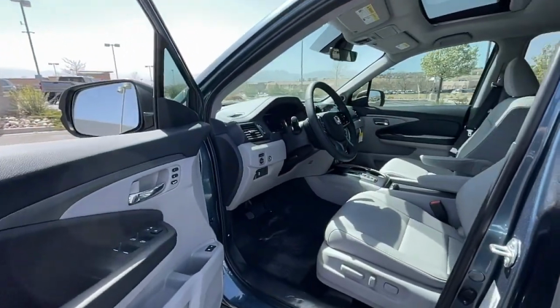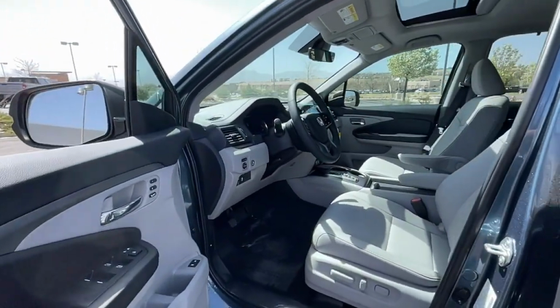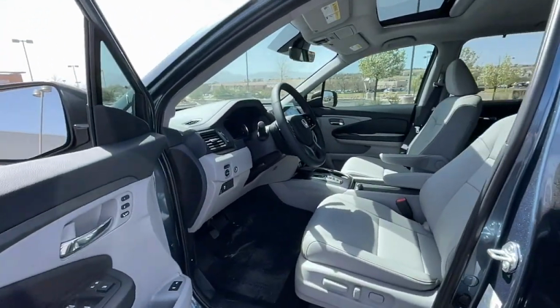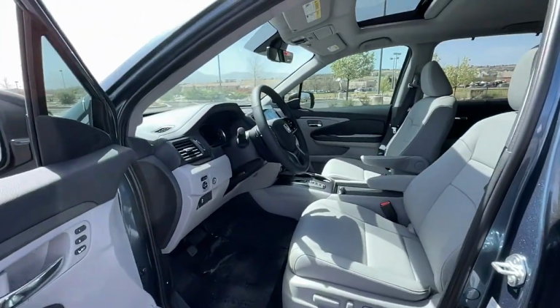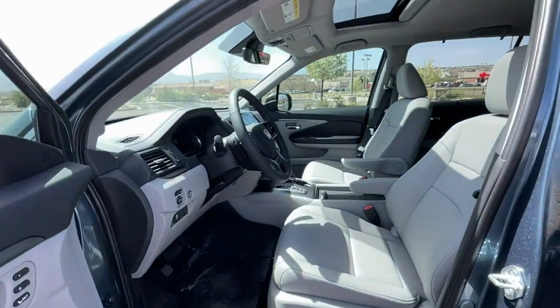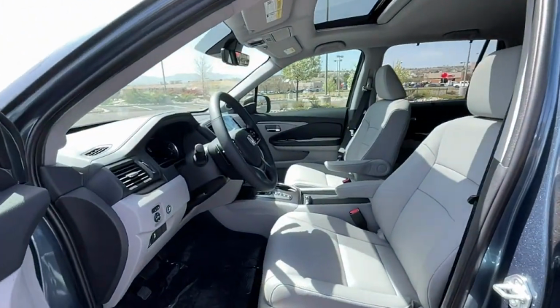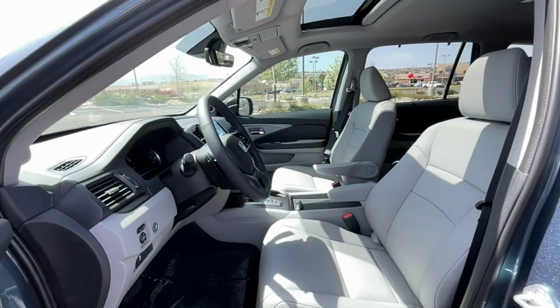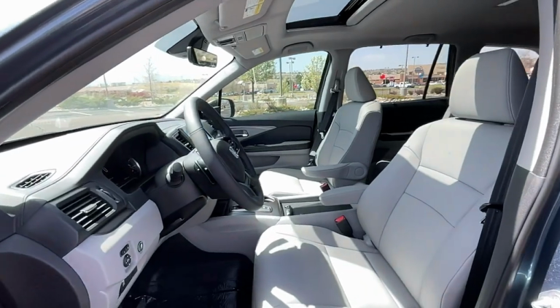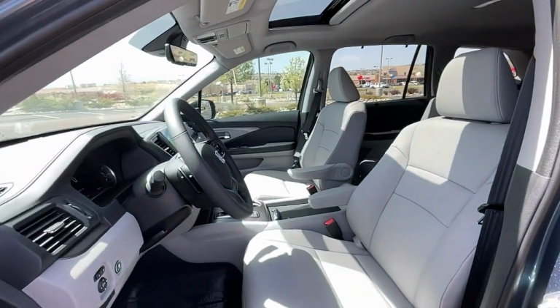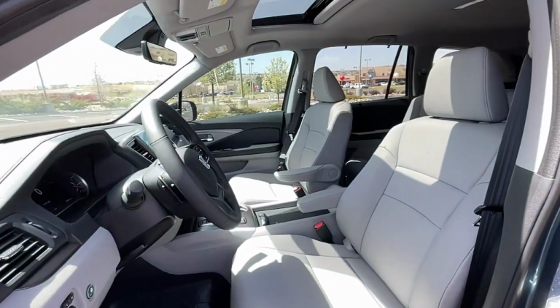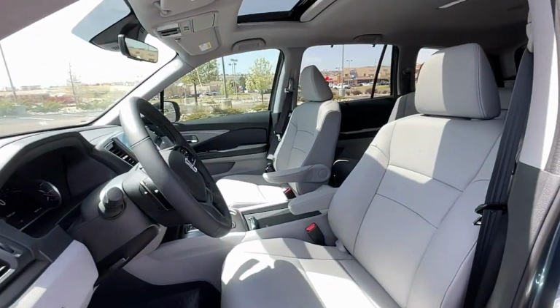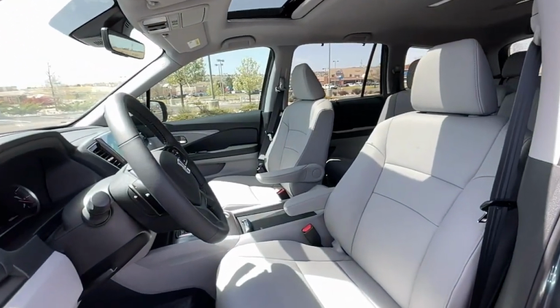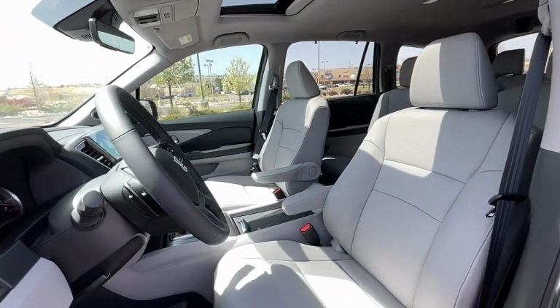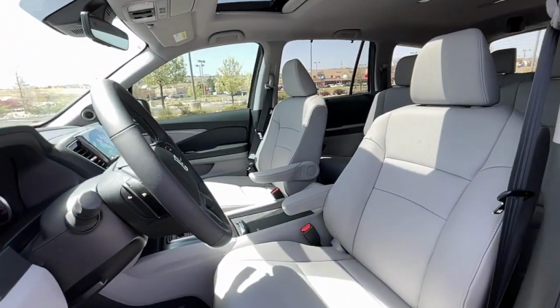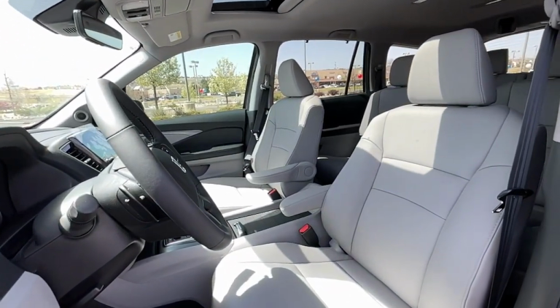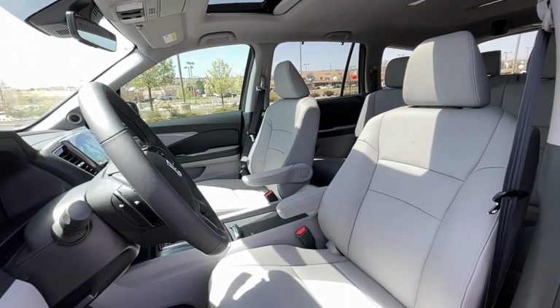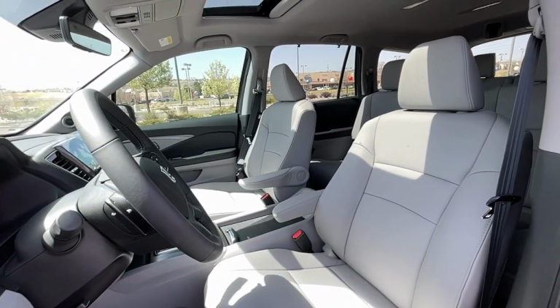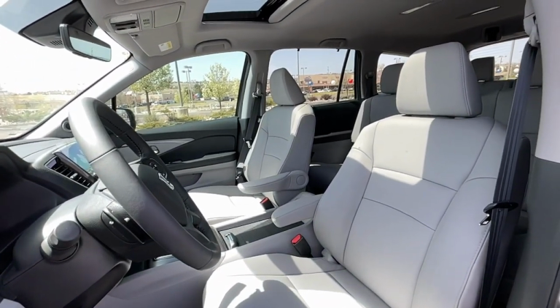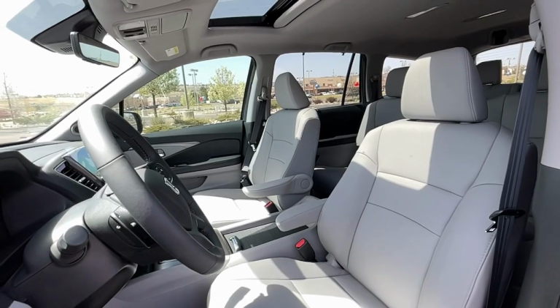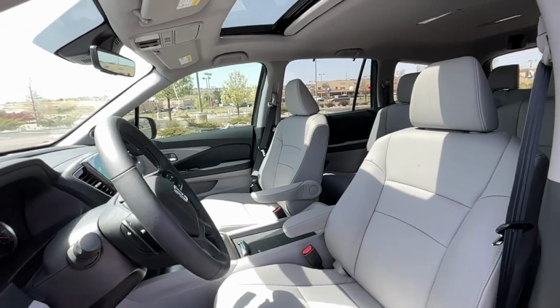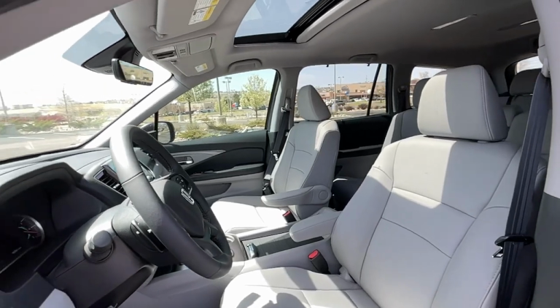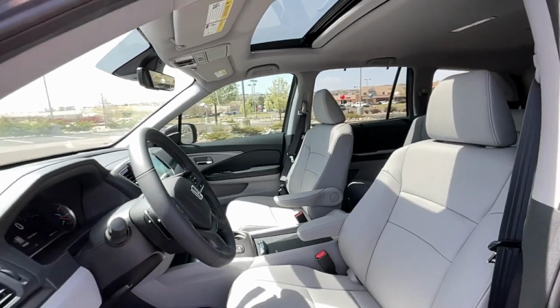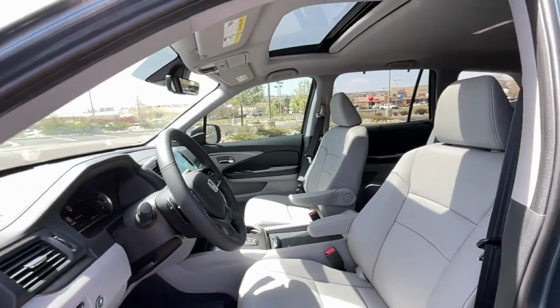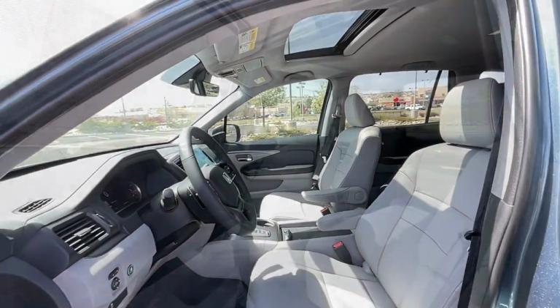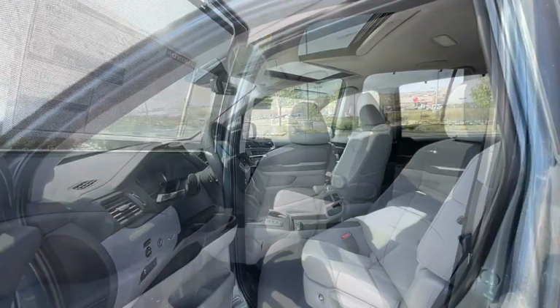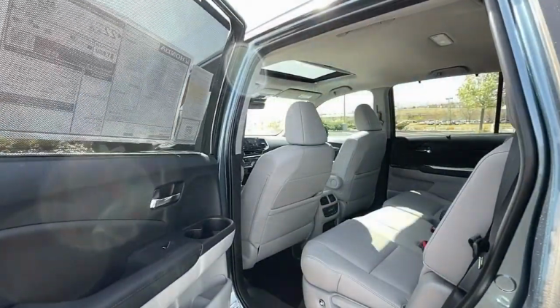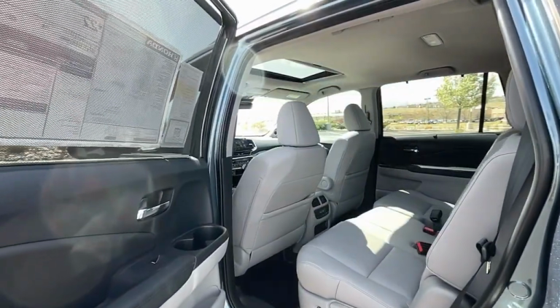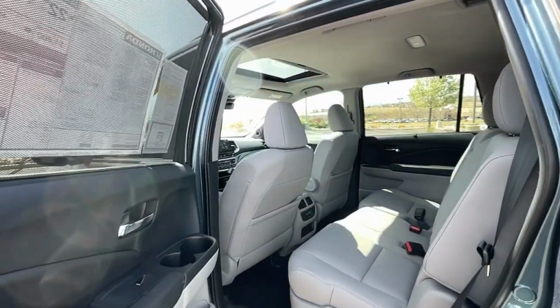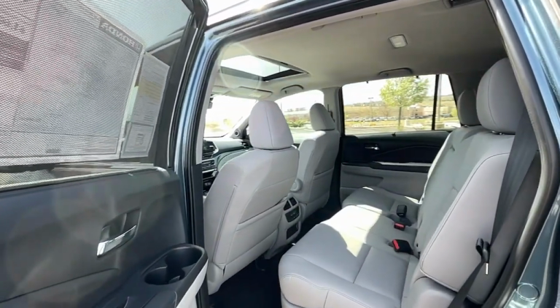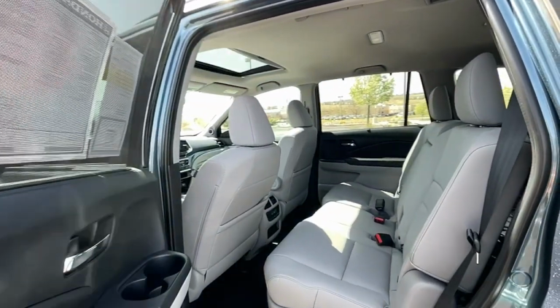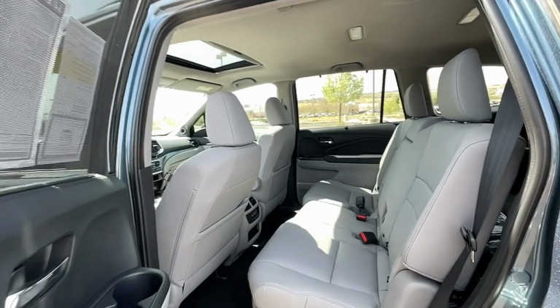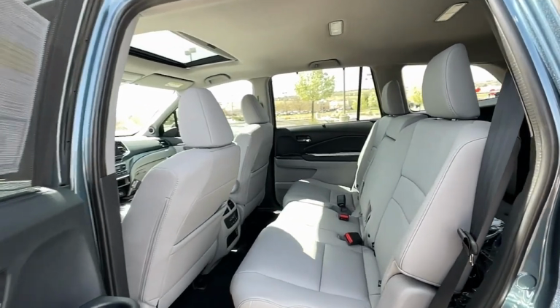Sun moonroof, keyless entry, power liftgate, fog lamps, electronic stability control, third row seat, seat memory, intermittent wipers, universal garage door opener, and trip computer.